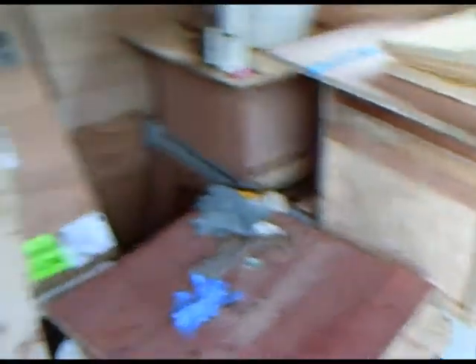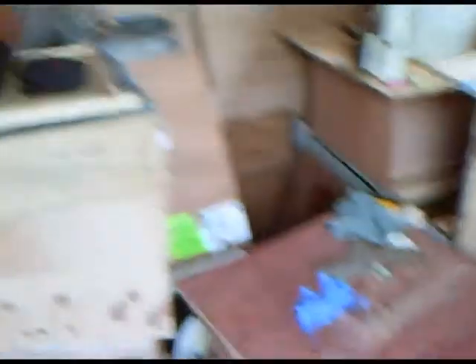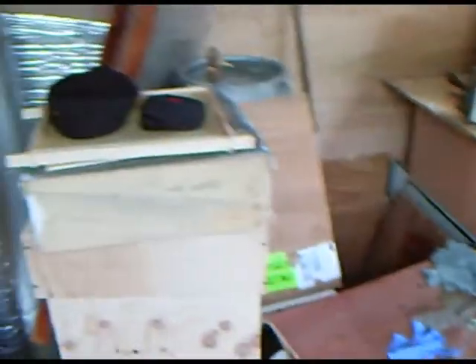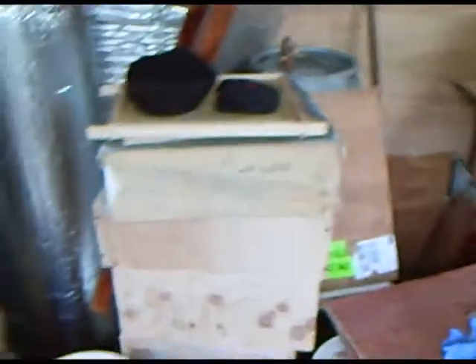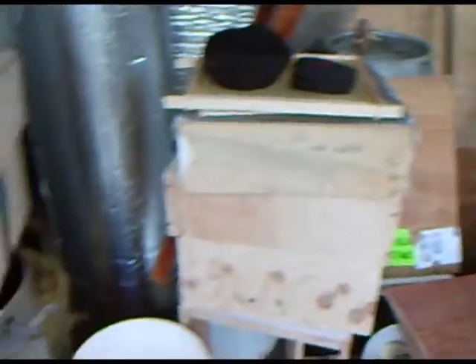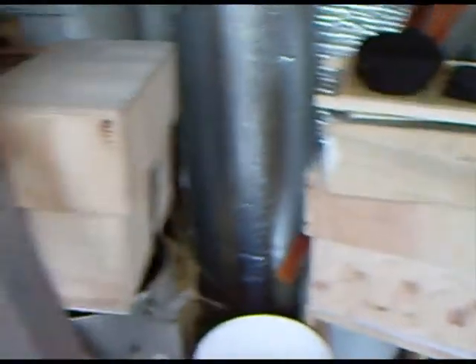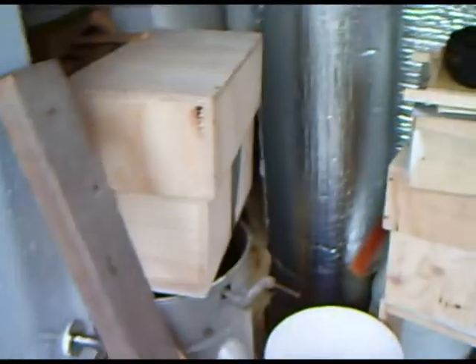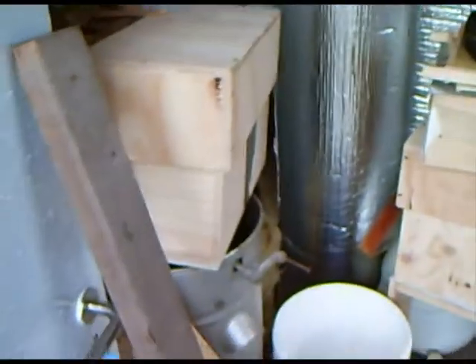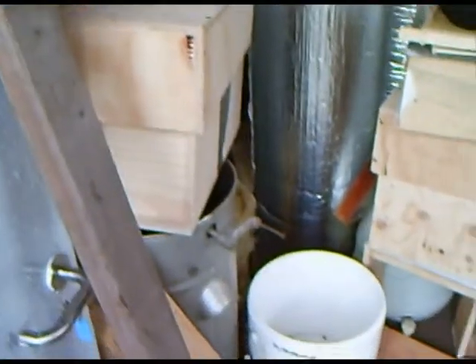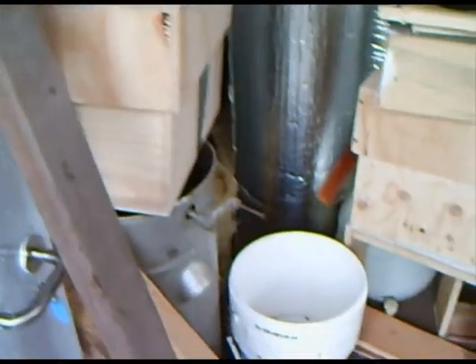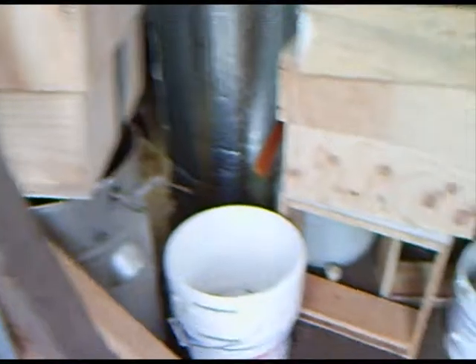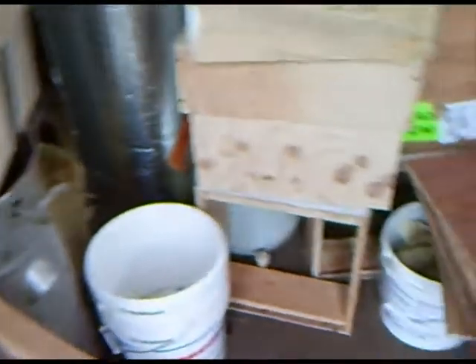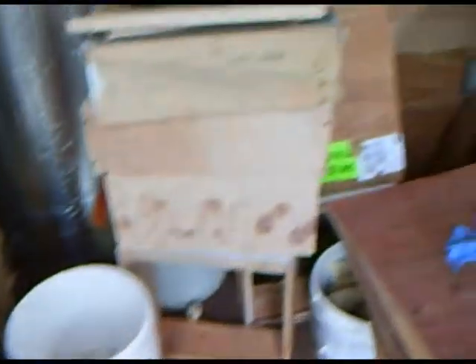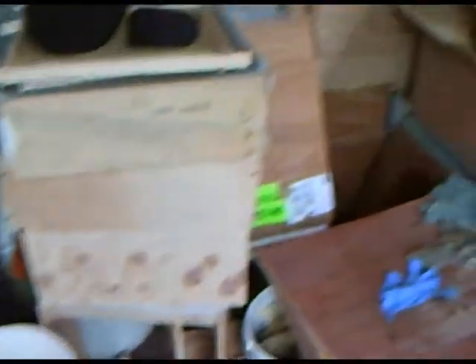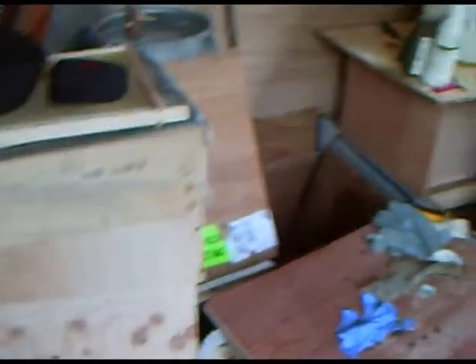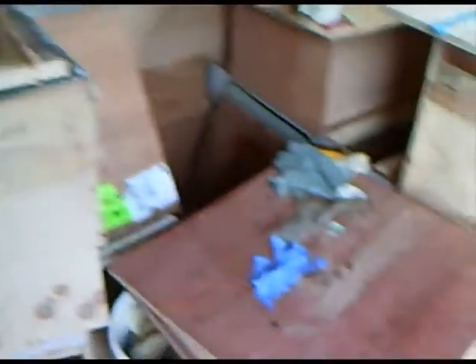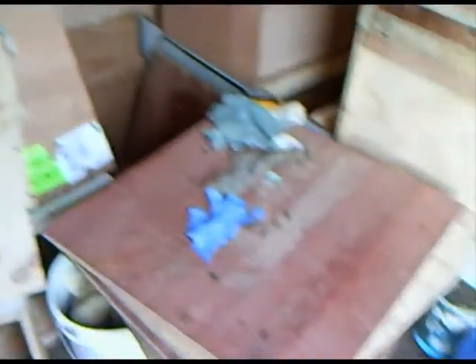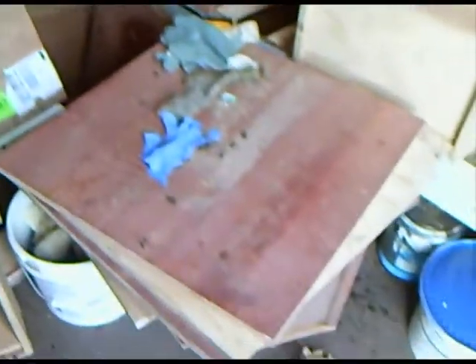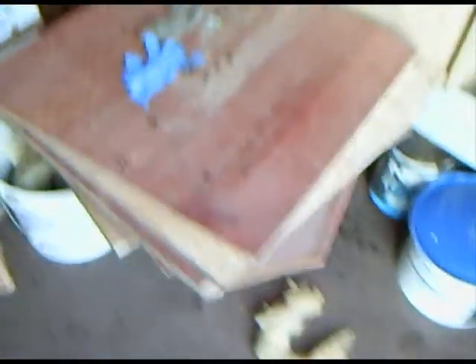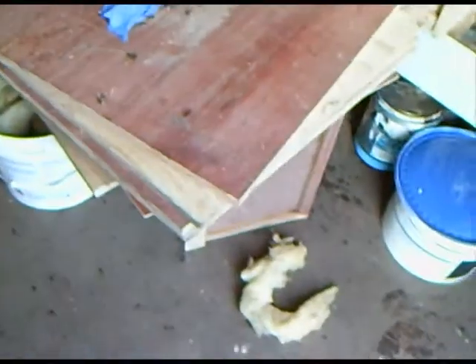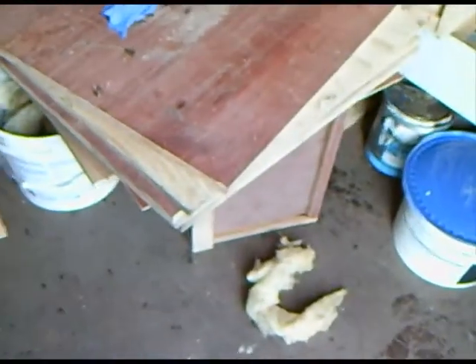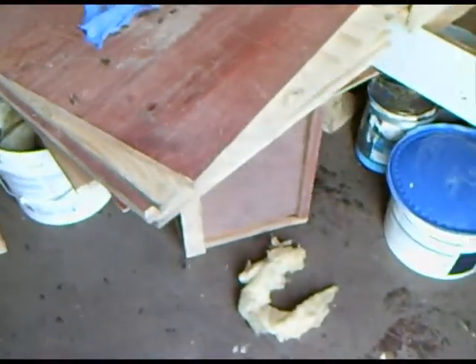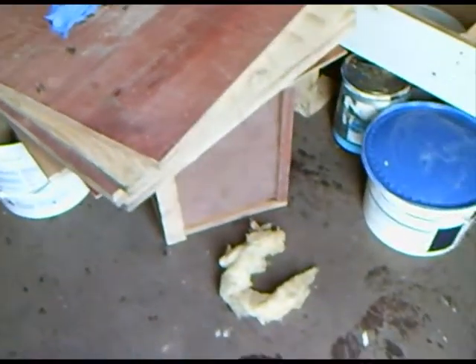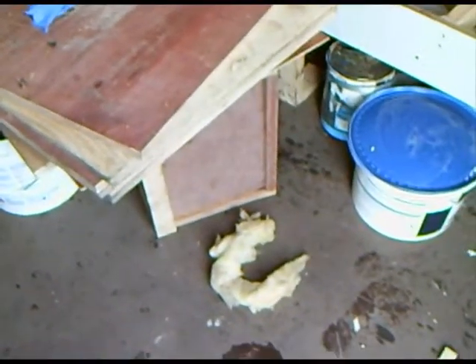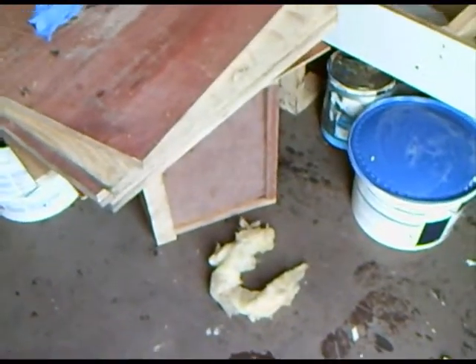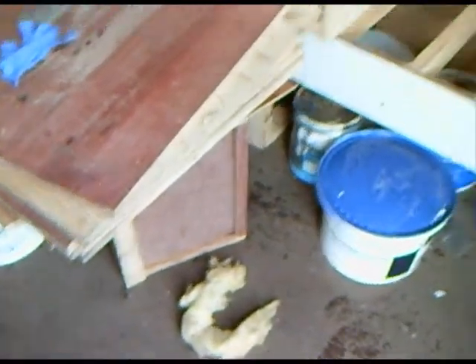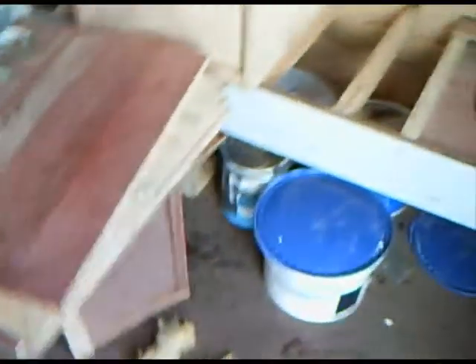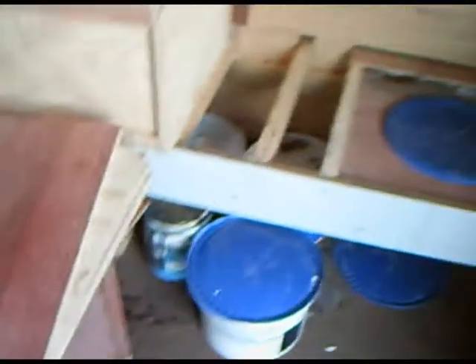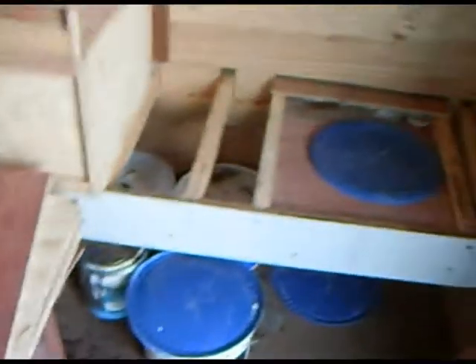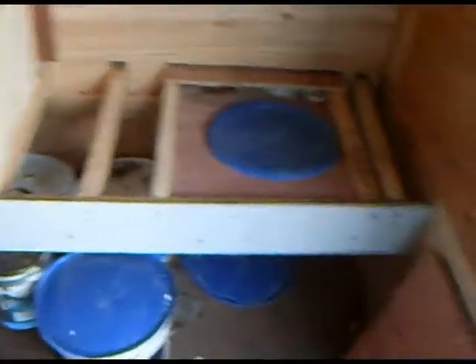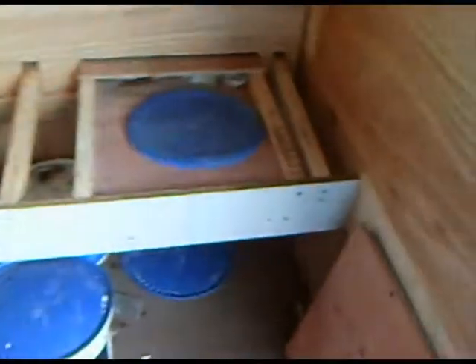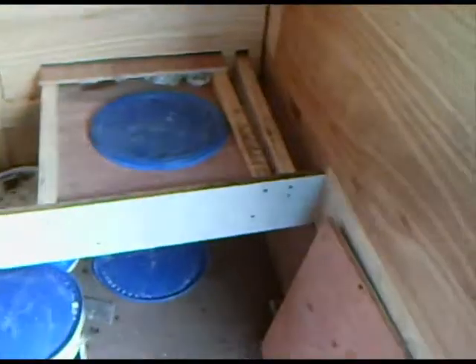As you can see, at the moment my bee shed is absolutely crammed with nucleus boxes and new frames, and more boxes. It's just chaos in here at the moment.